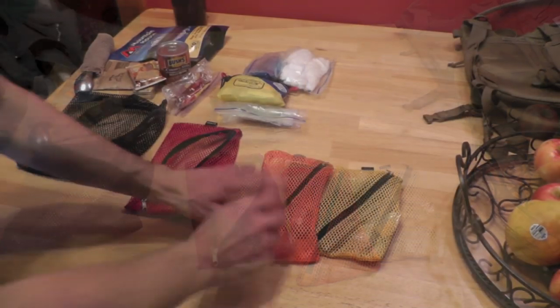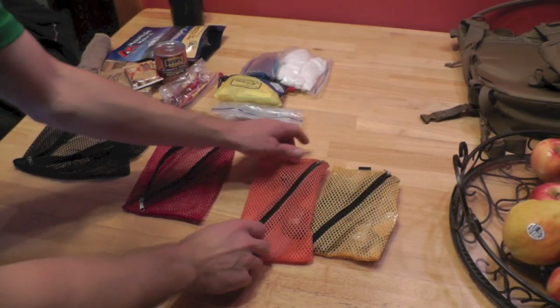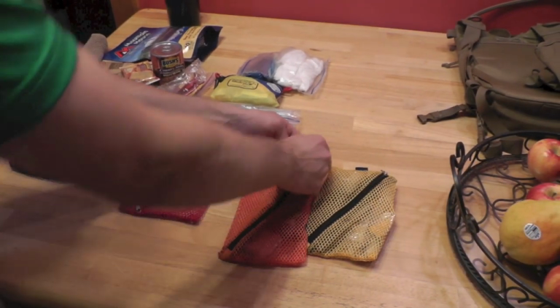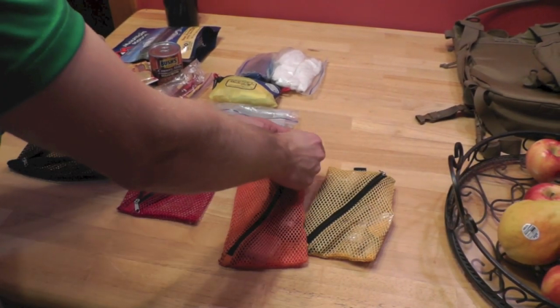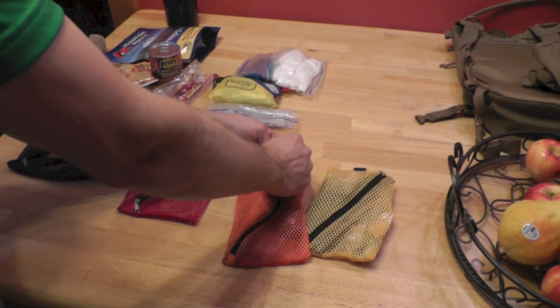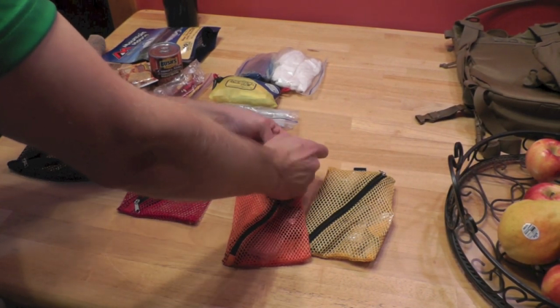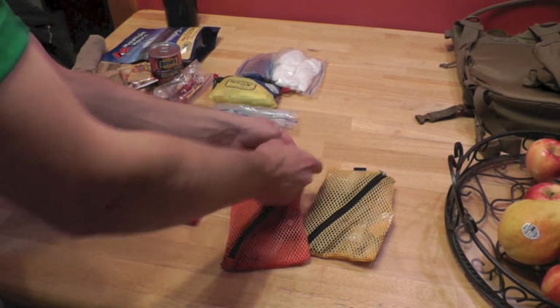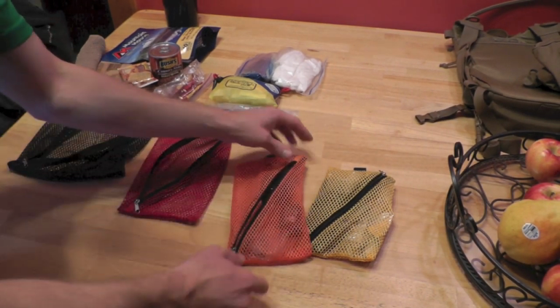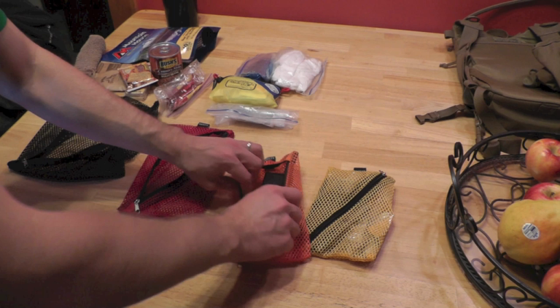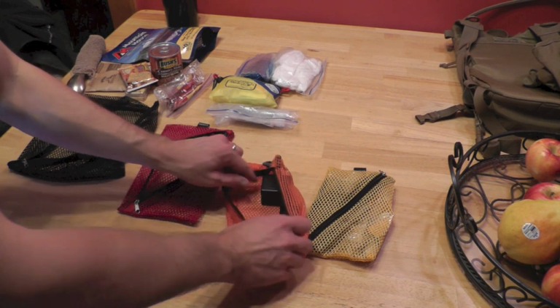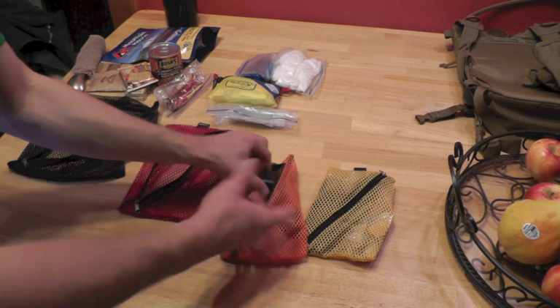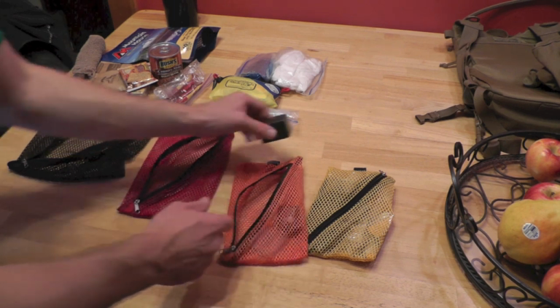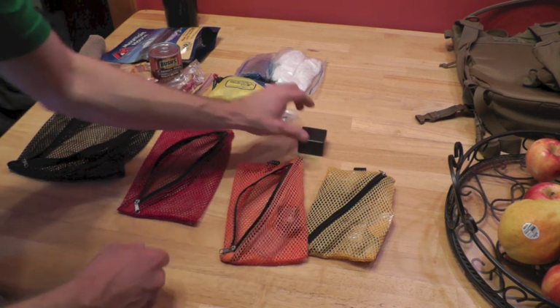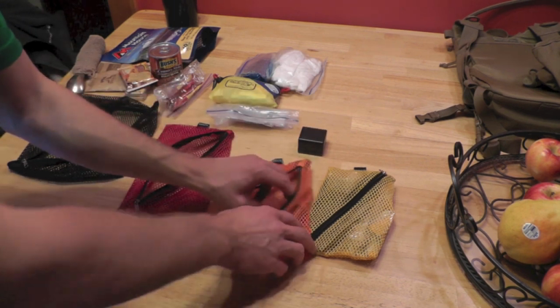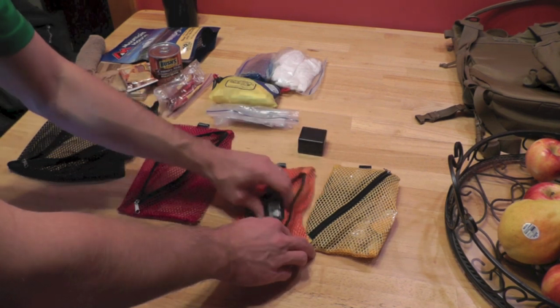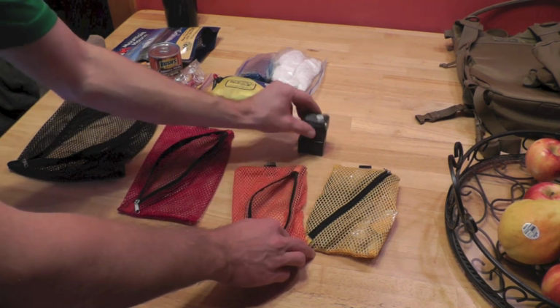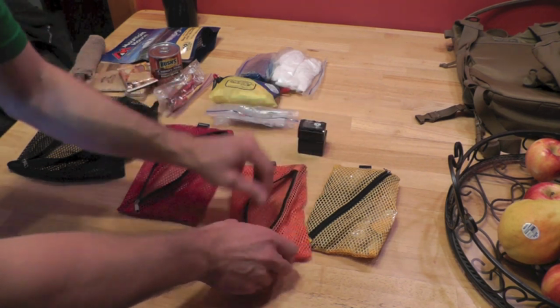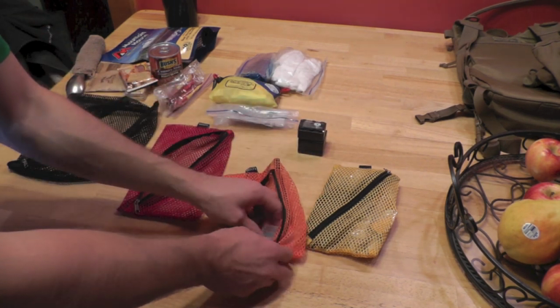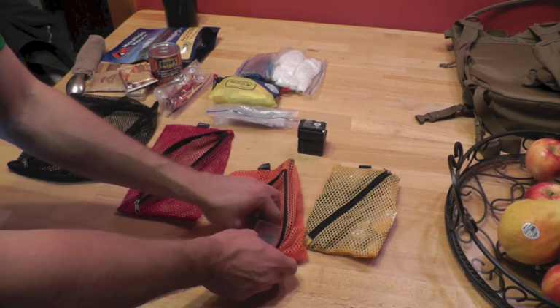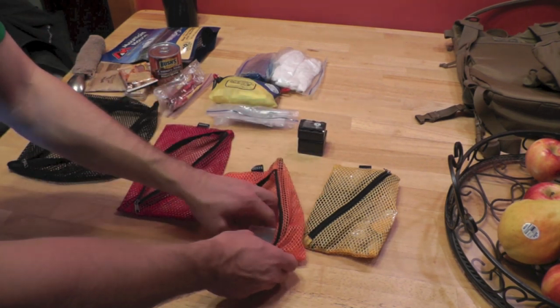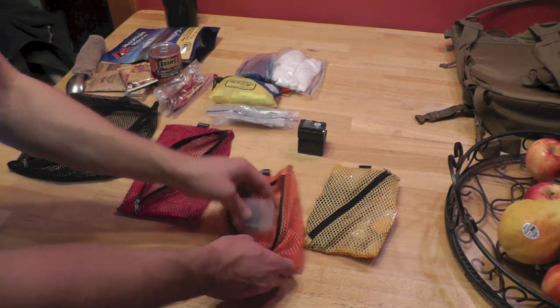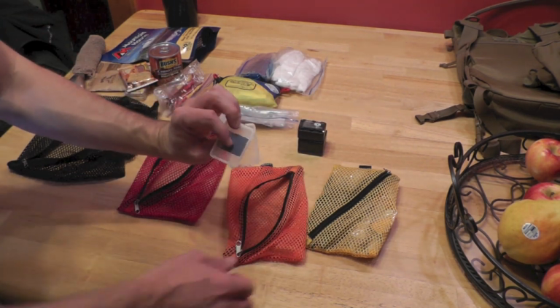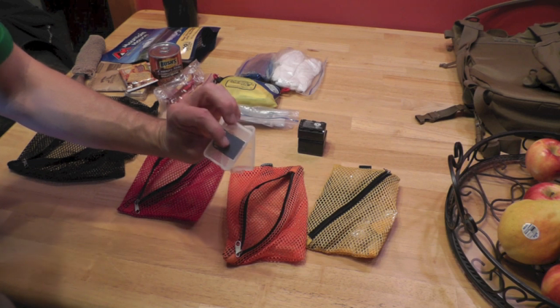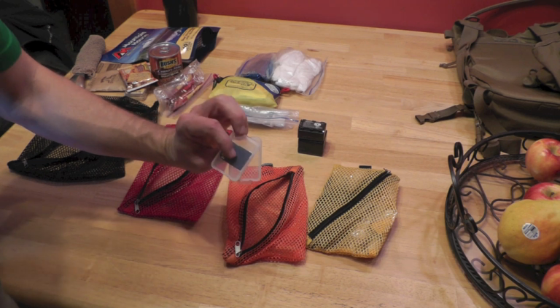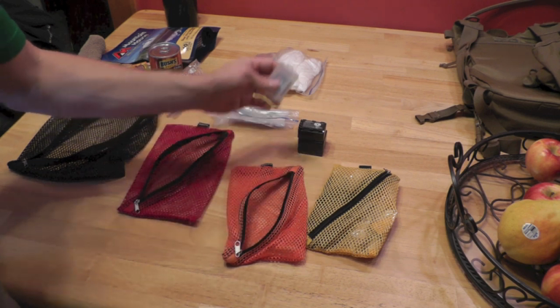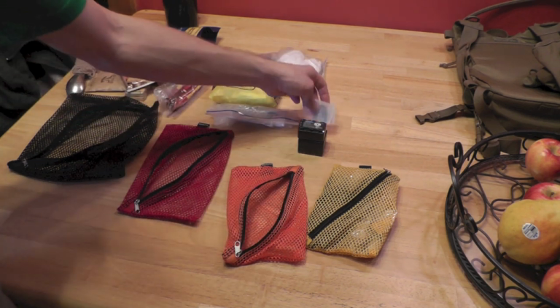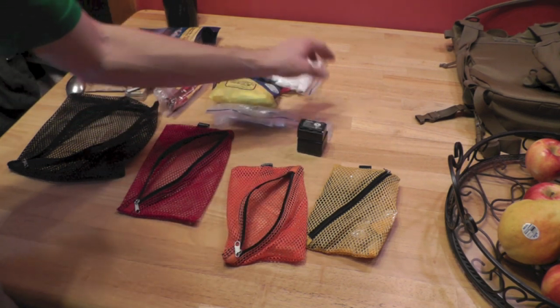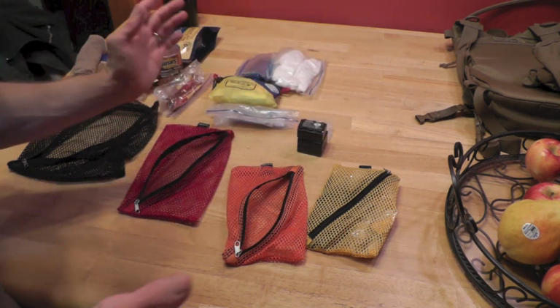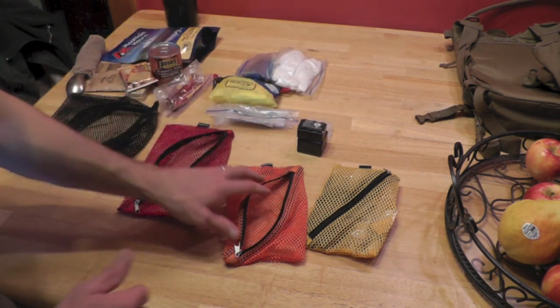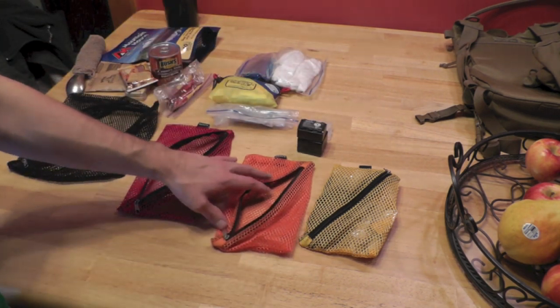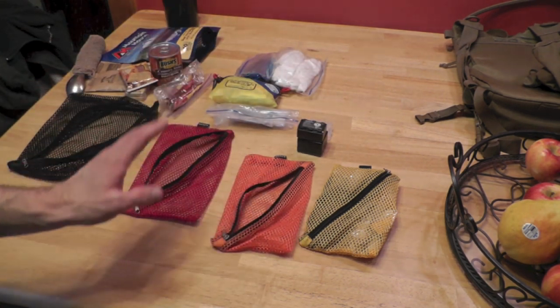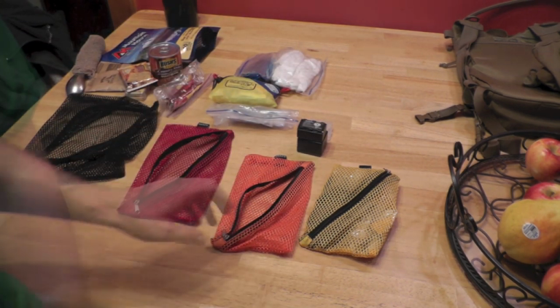Moving on to the orange bag — this one is very, very simple. Just some extra batteries for the camera and some extra memory cards for the camera. Fair enough, easy enough.